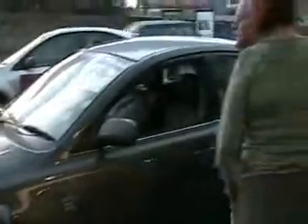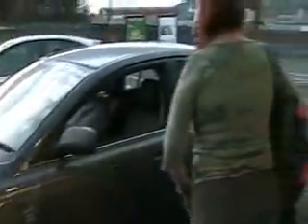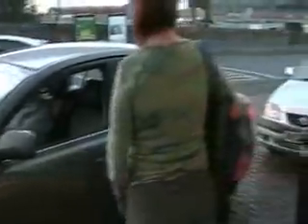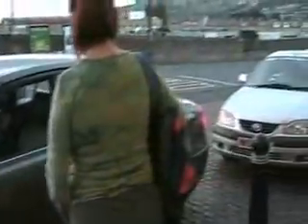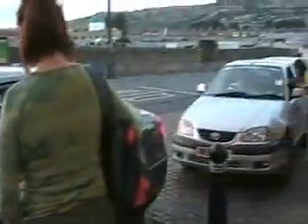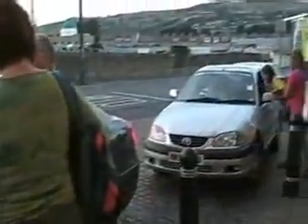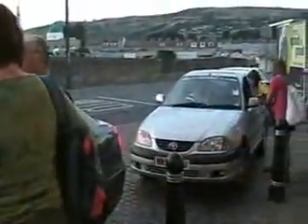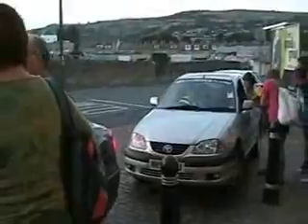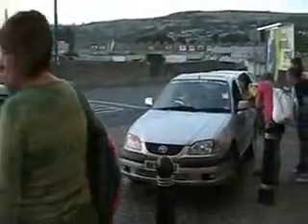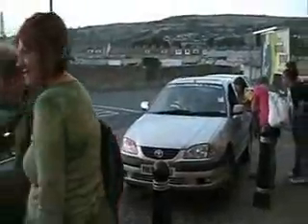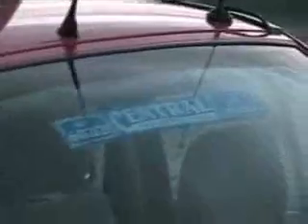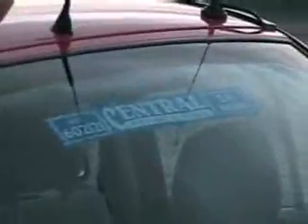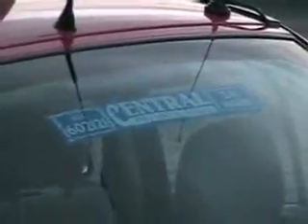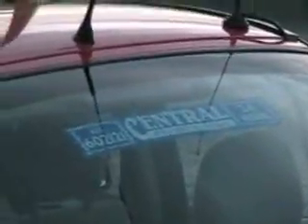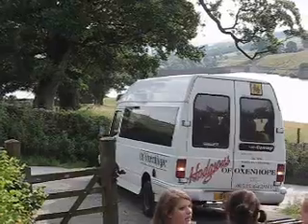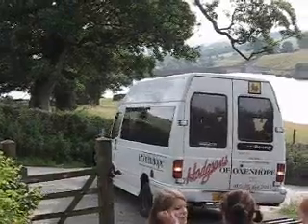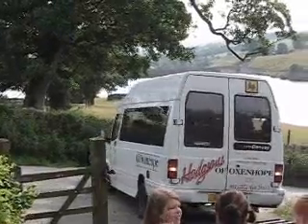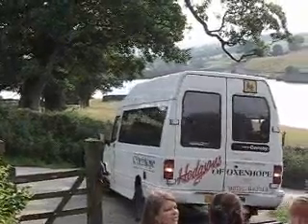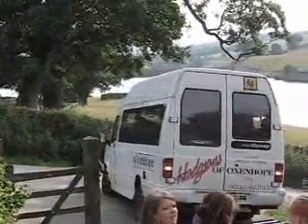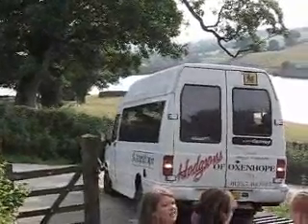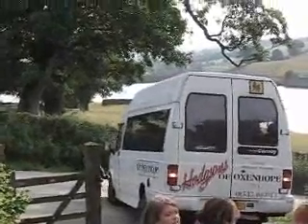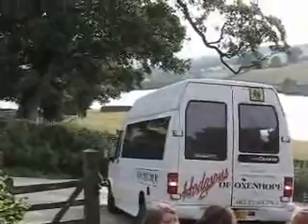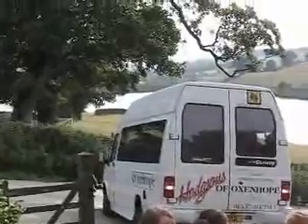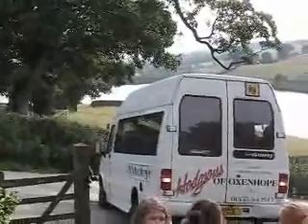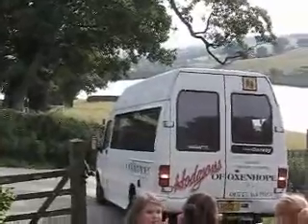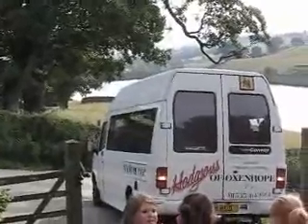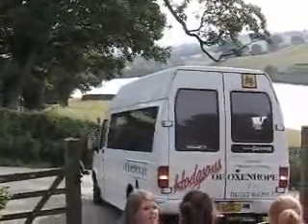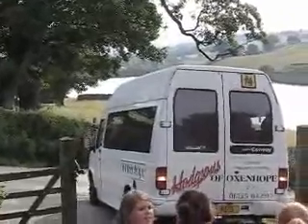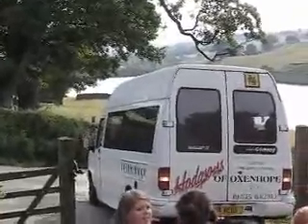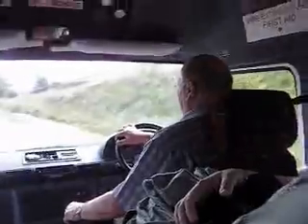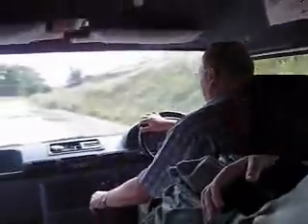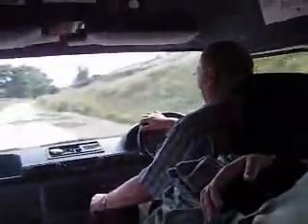Another way to travel is by taxi — just make sure they have the taxi license or don't get in. We also got to travel by minibus, which is basically a smaller coach that seats about 16 people plus the driver.